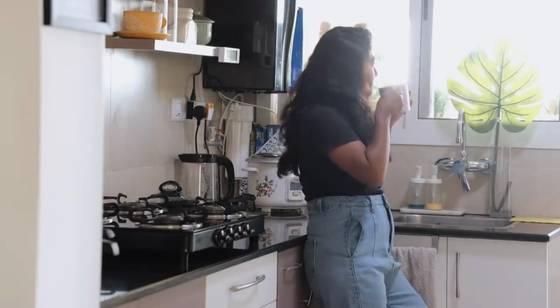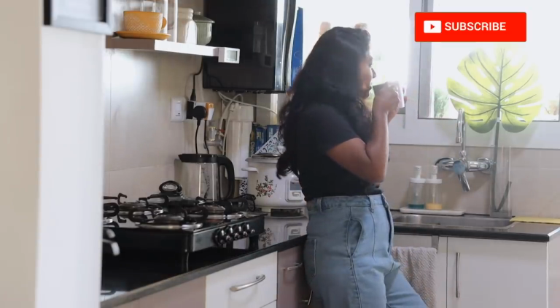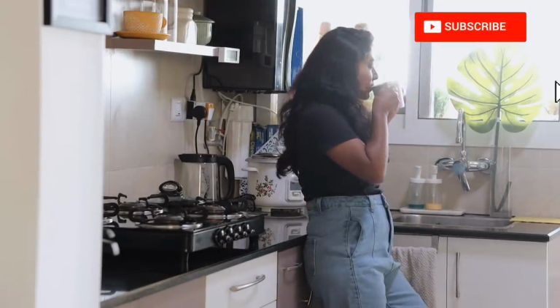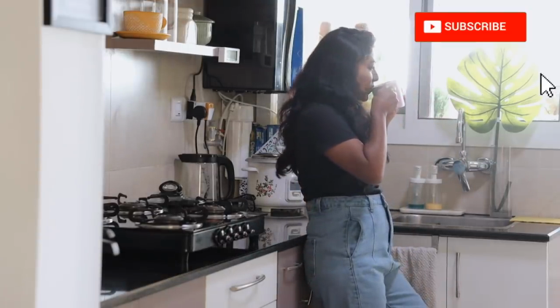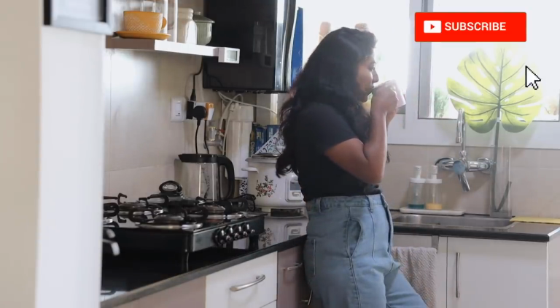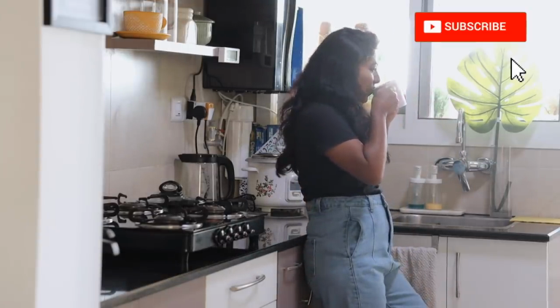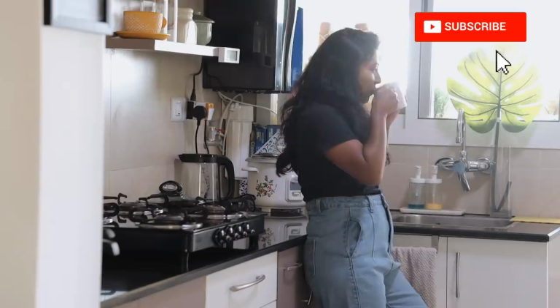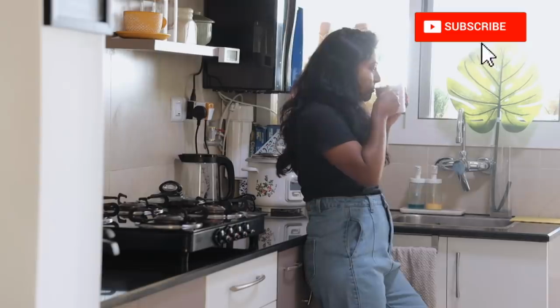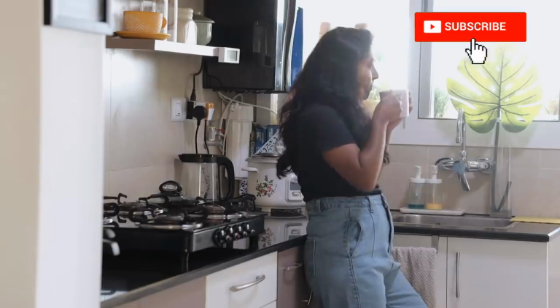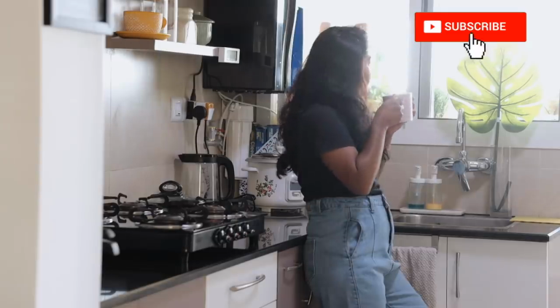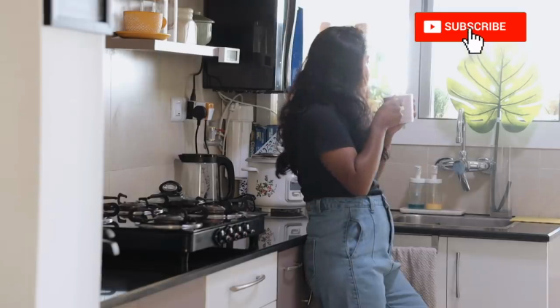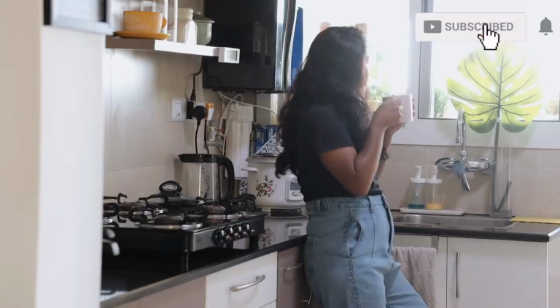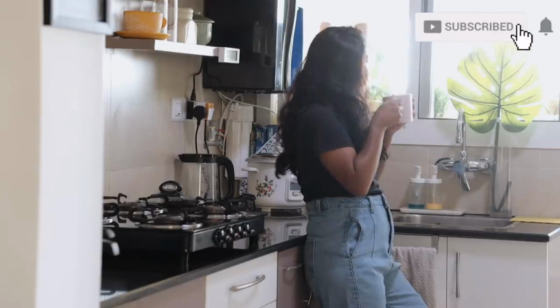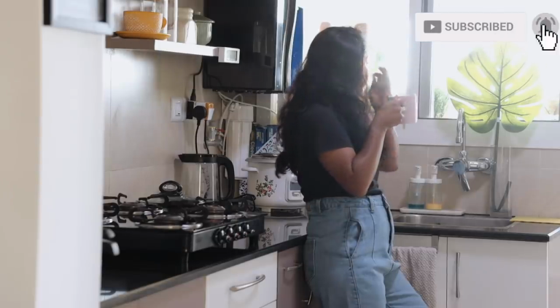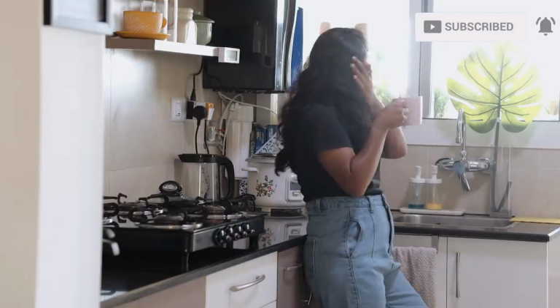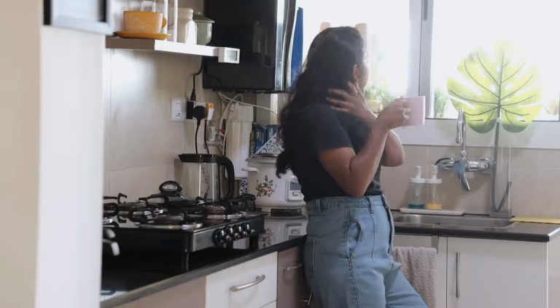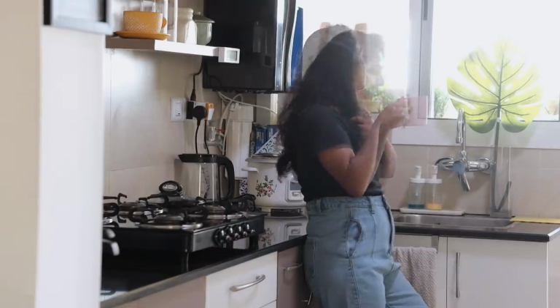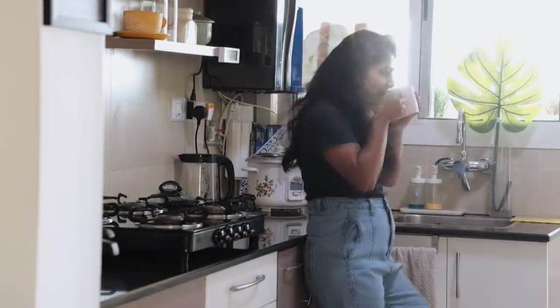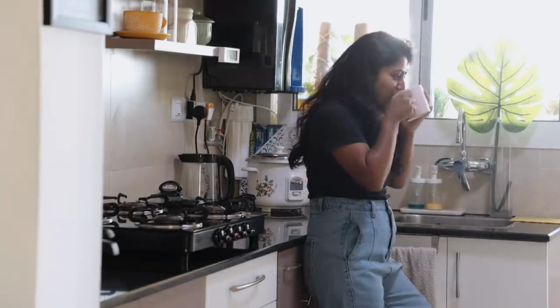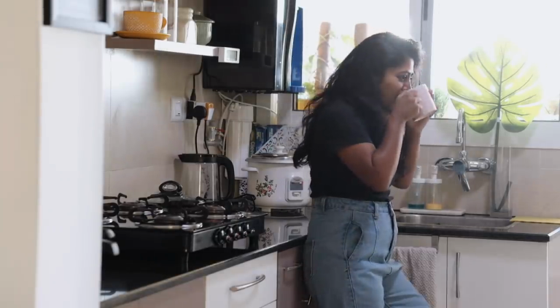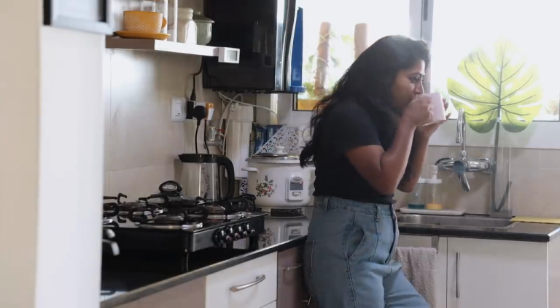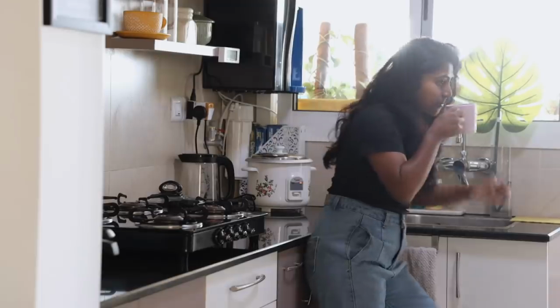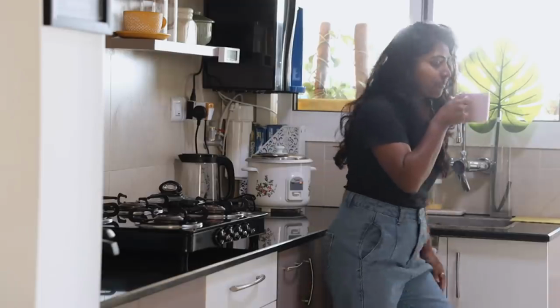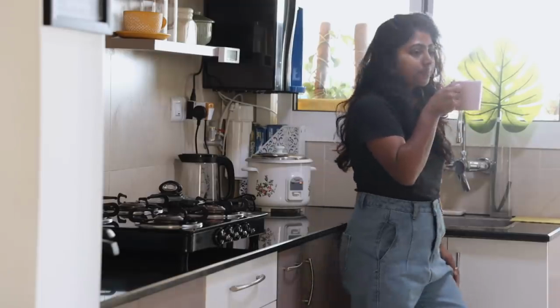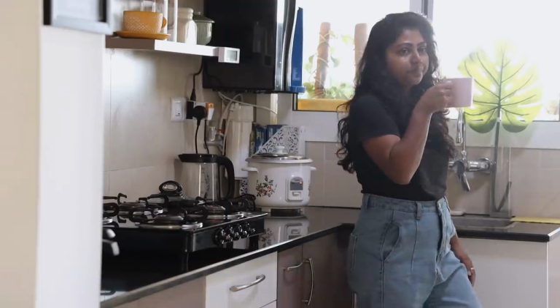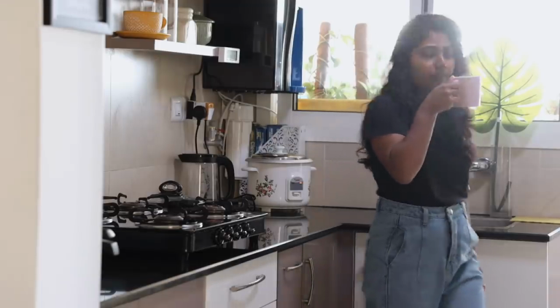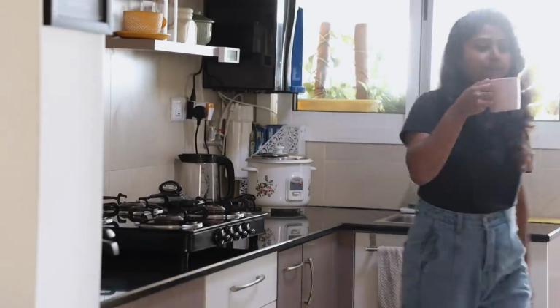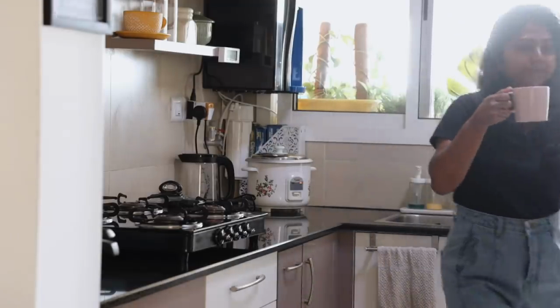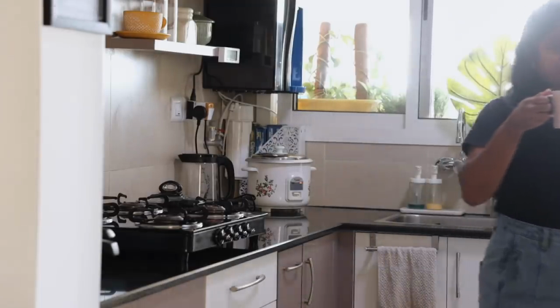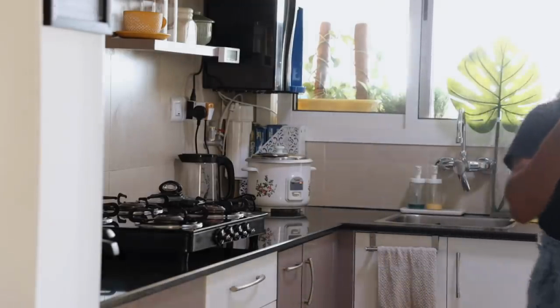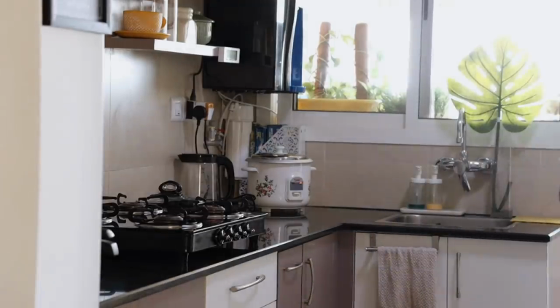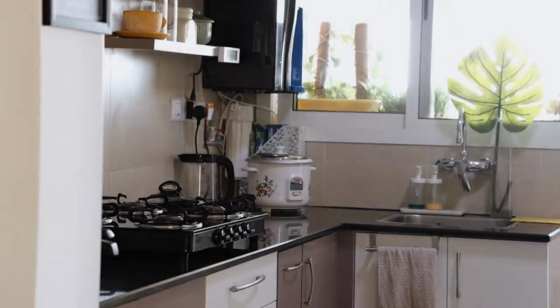My kitchen is my place of joy — it's my cozy heaven! This is where my day begins and this is where I try to find pleasure and comfort in my small but meaningful achievements.